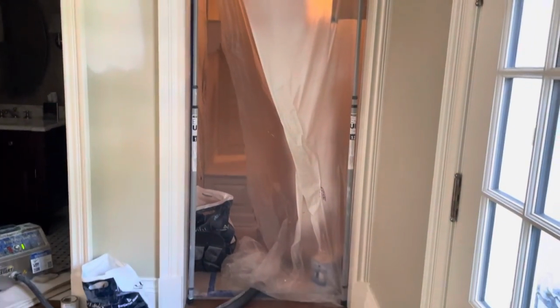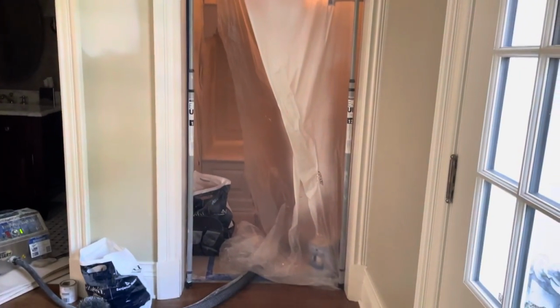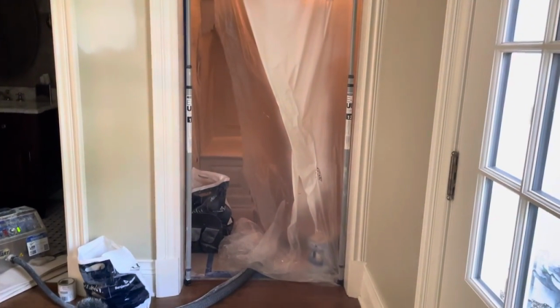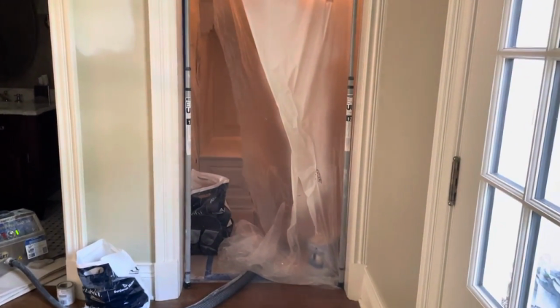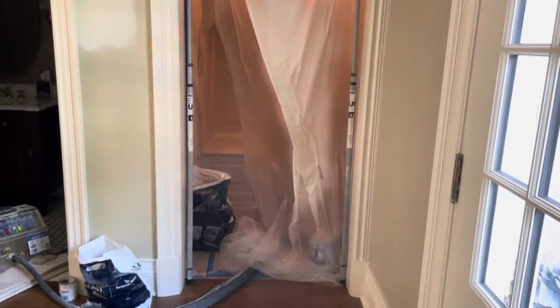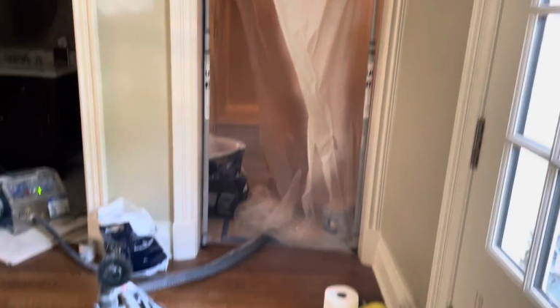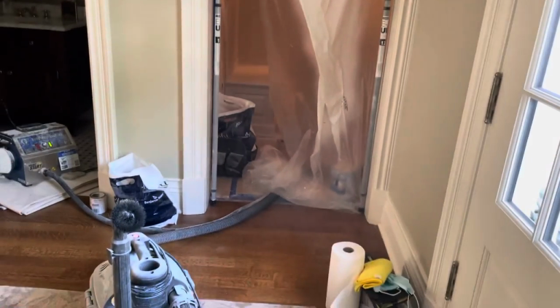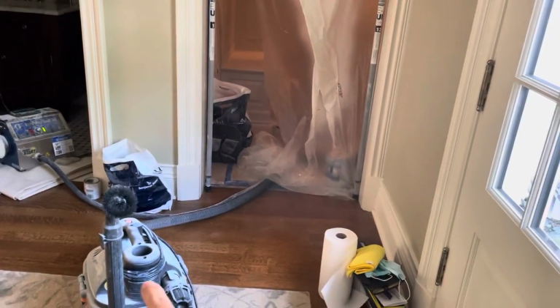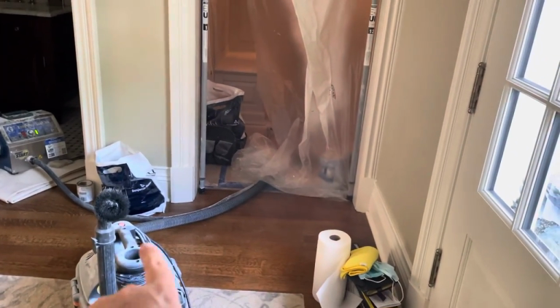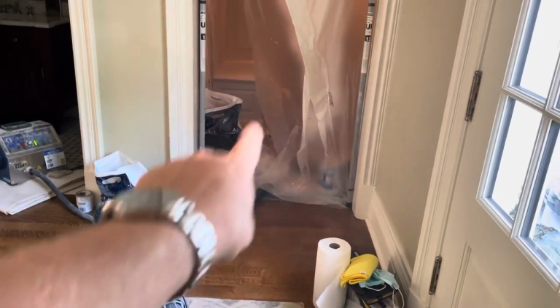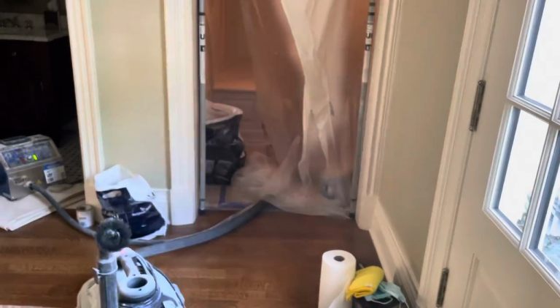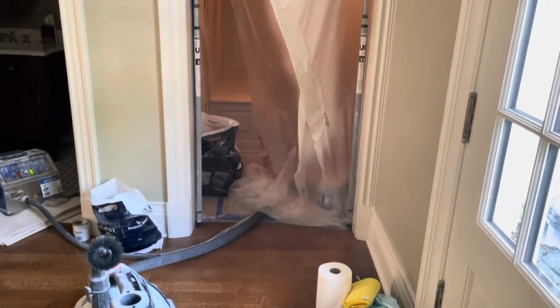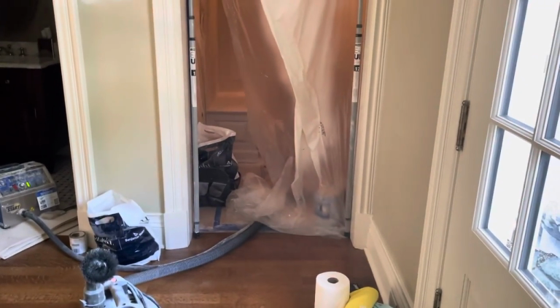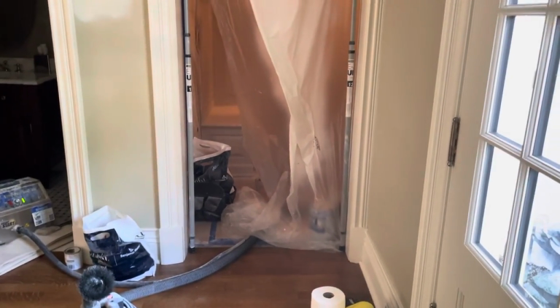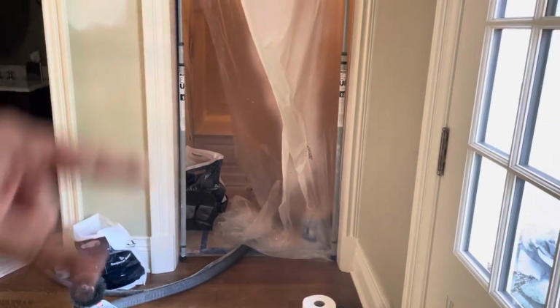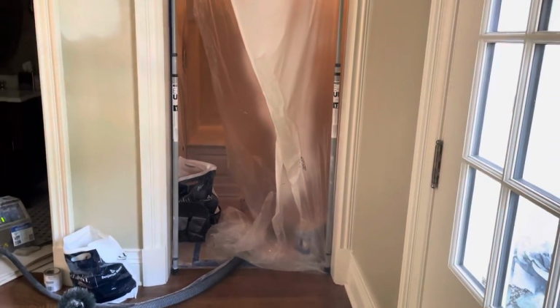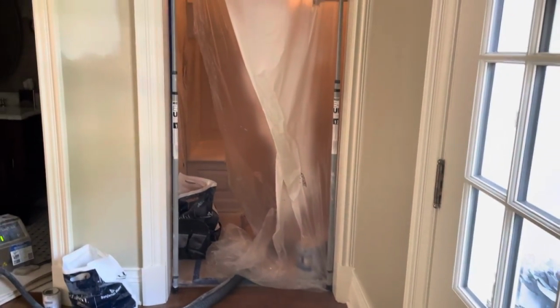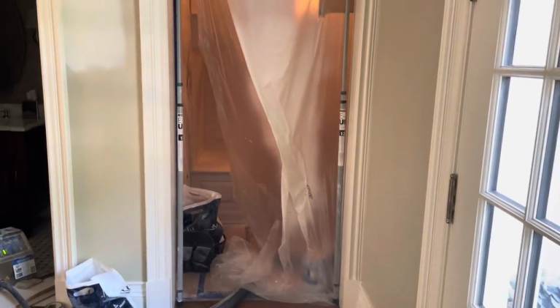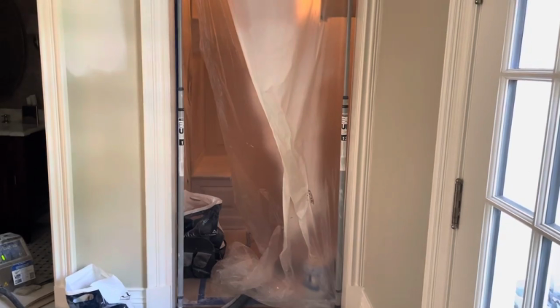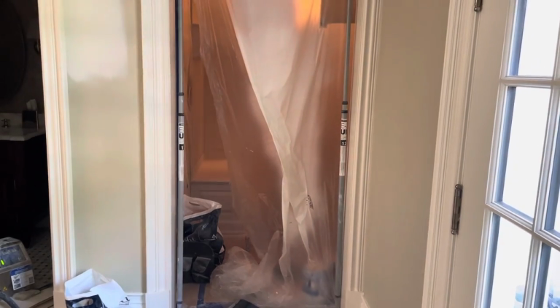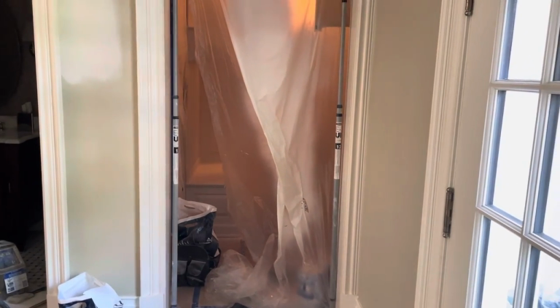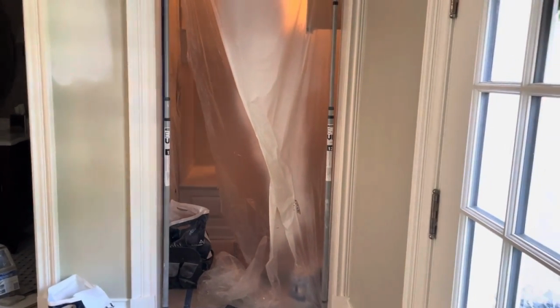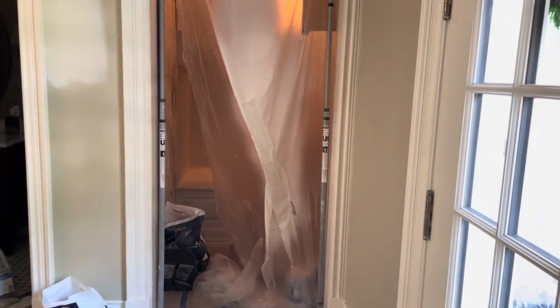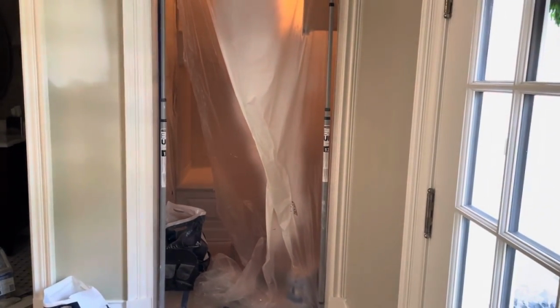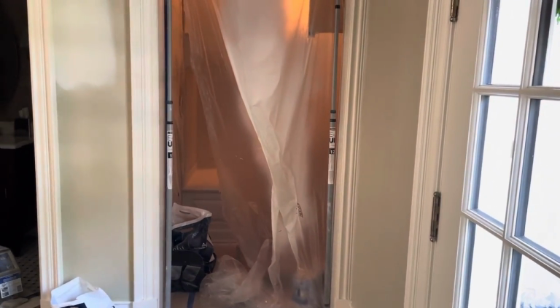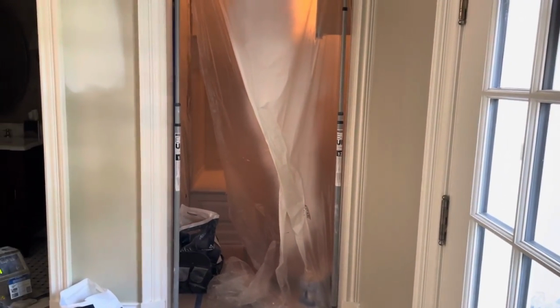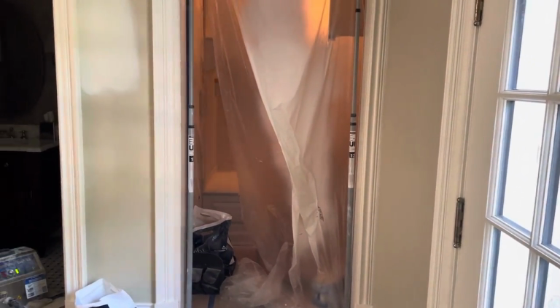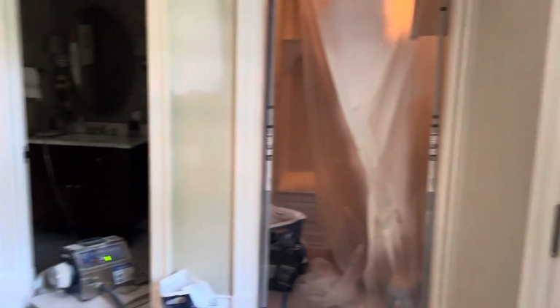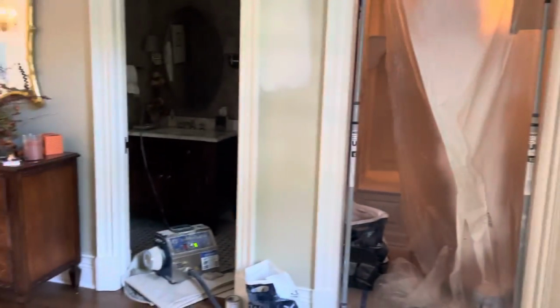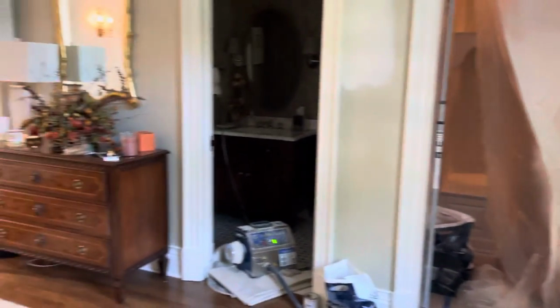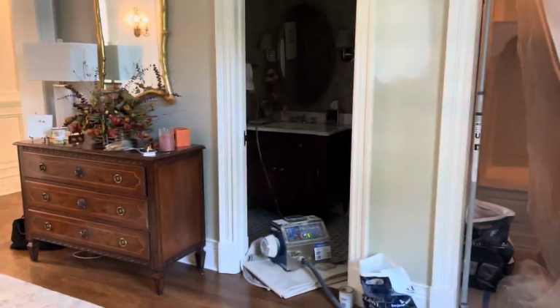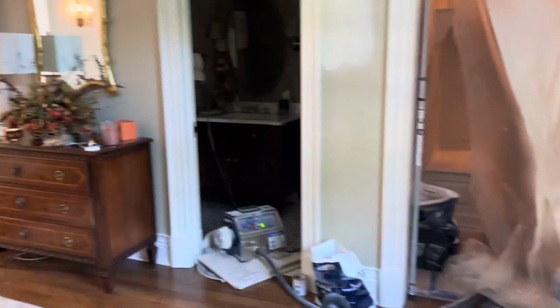One of the ways we prevent the dust is shop vacs. You've got one here and one over there, so that way it's pulling all the excess overspray into the vacuum so you don't get overspray all over your house.